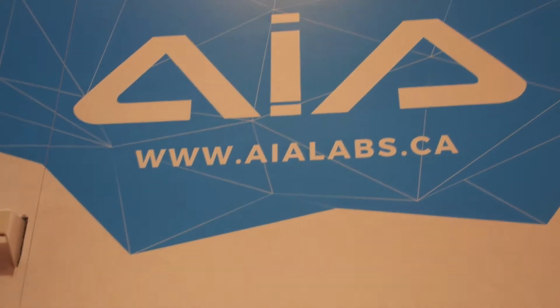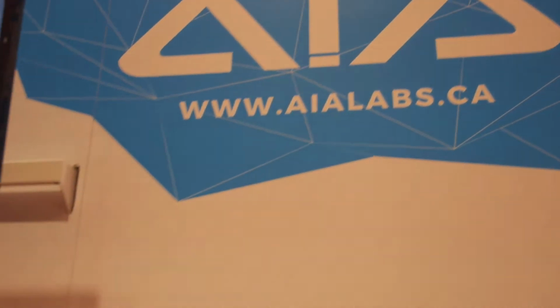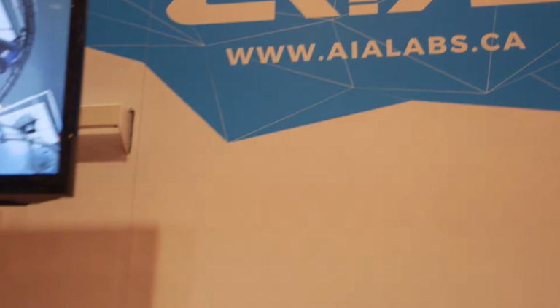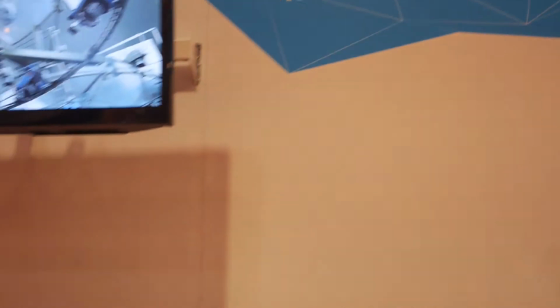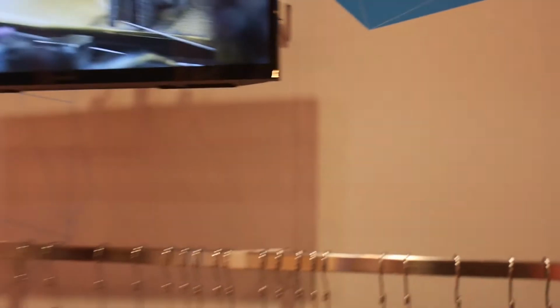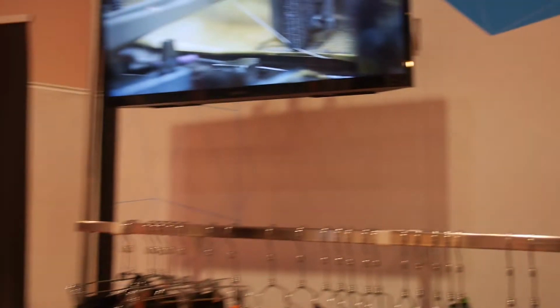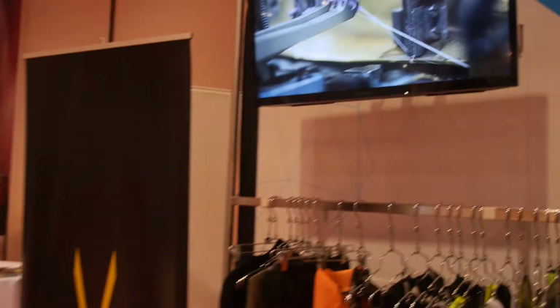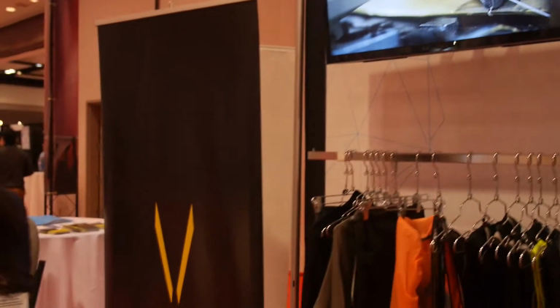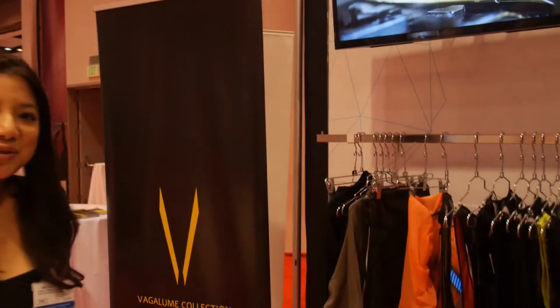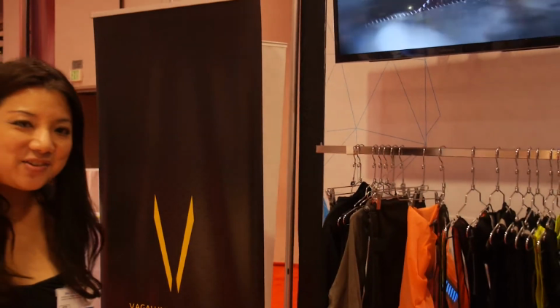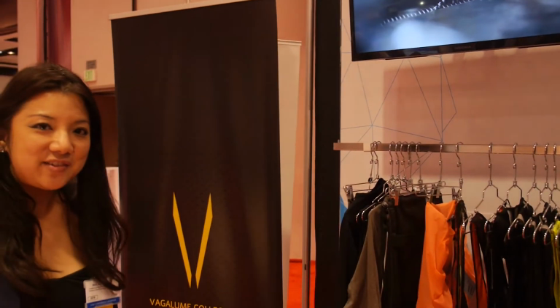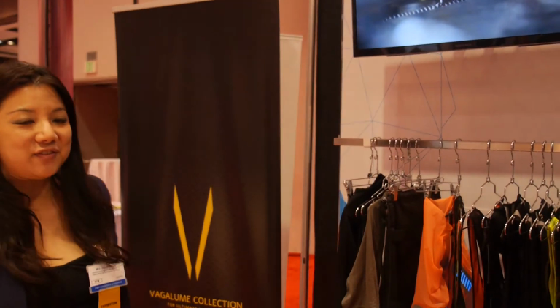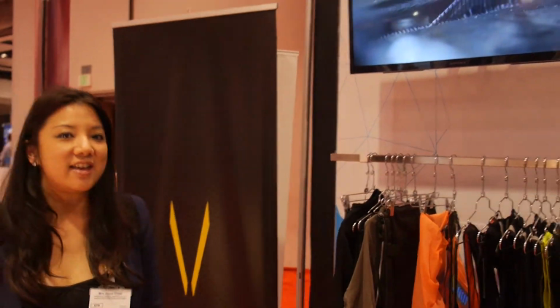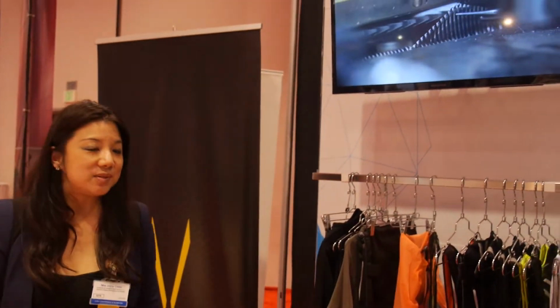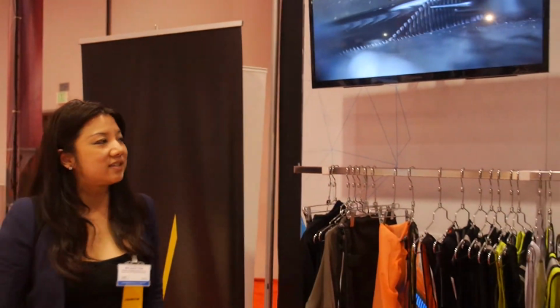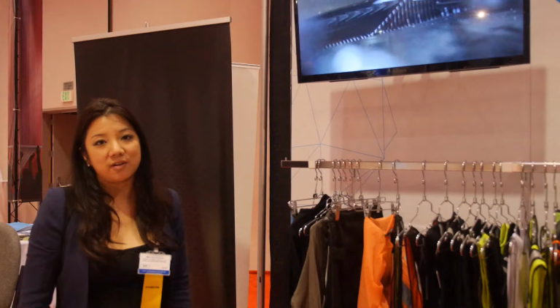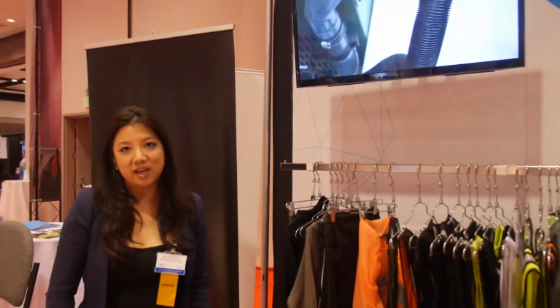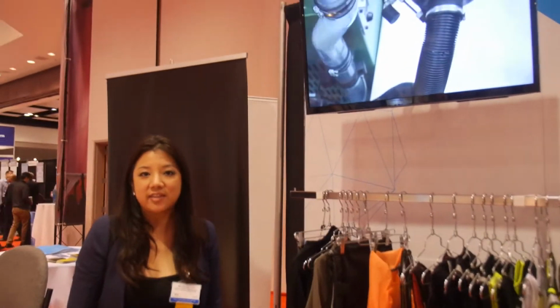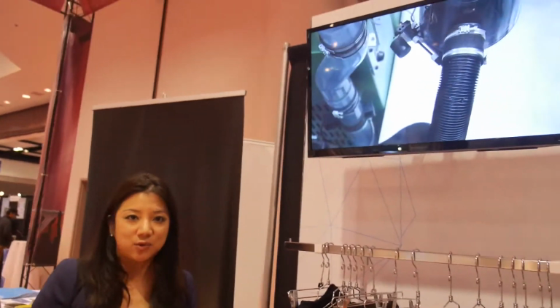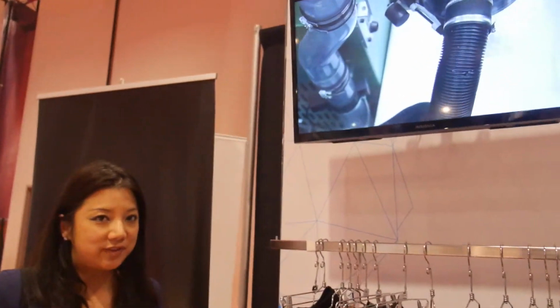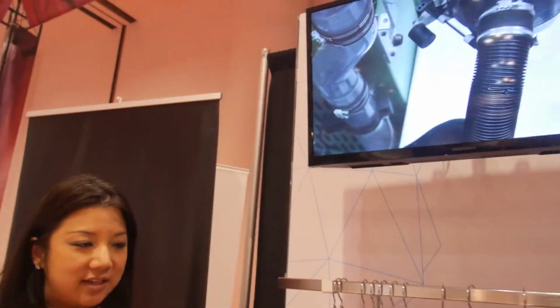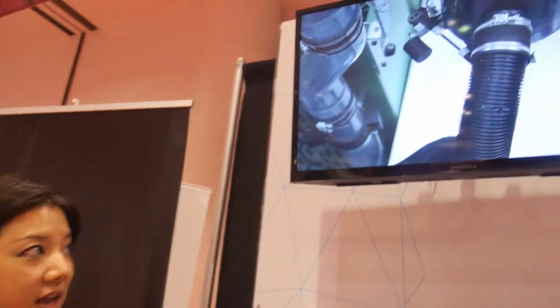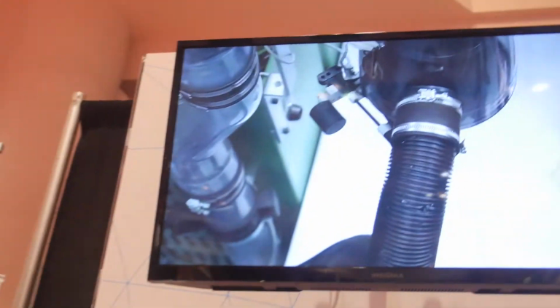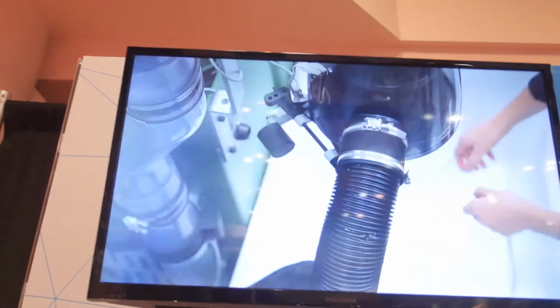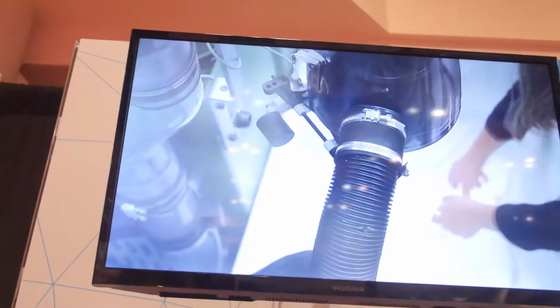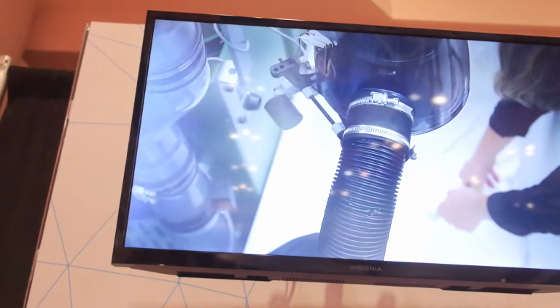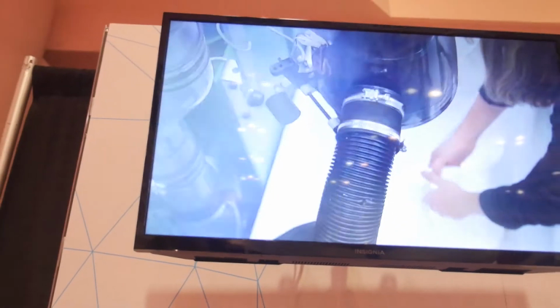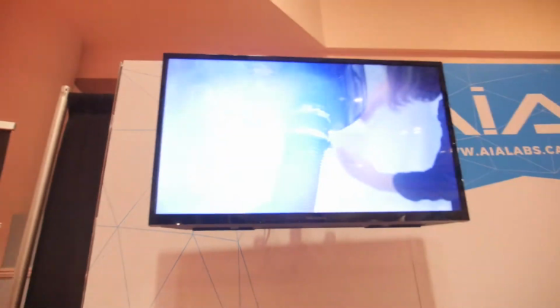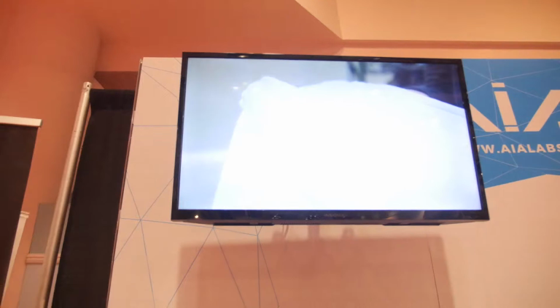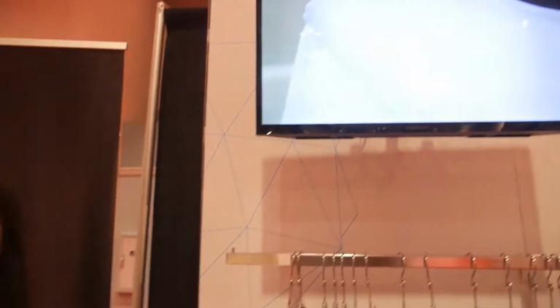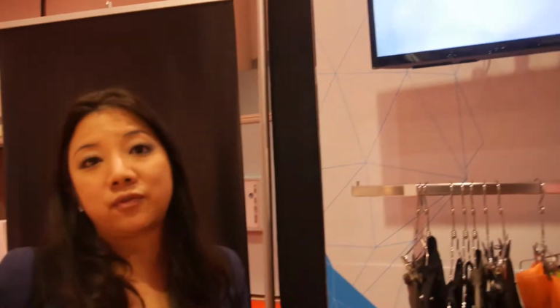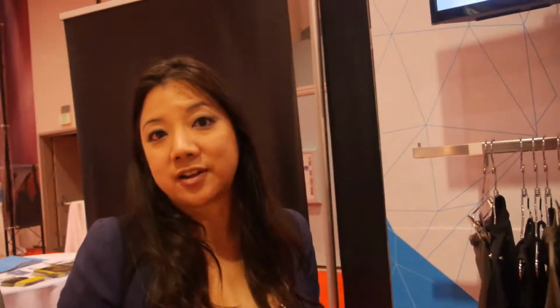We're here with AIA Labs. I'm Joyce, the creative director for AIA Labs. We're based in Toronto. We have an 80,000 square foot facility and our focus is embedding technology into textile form factor.